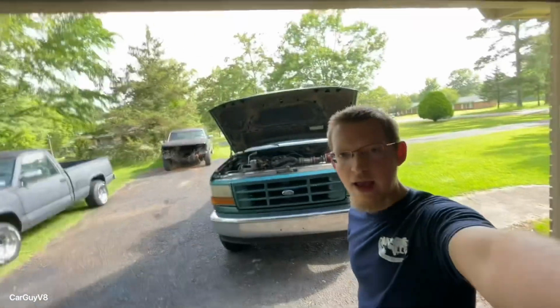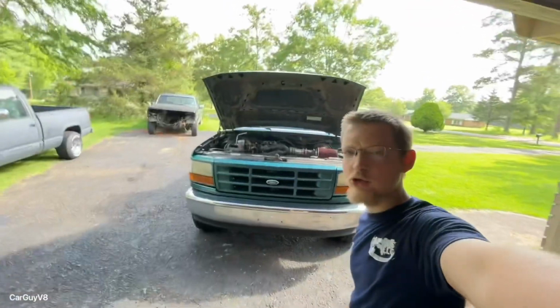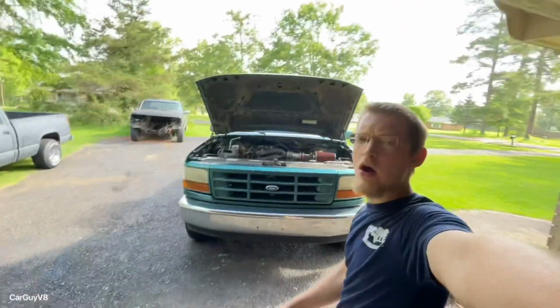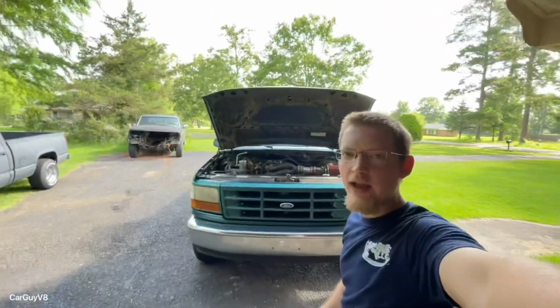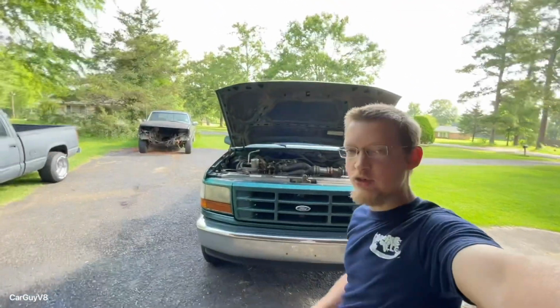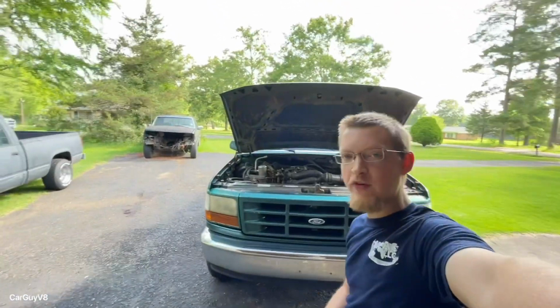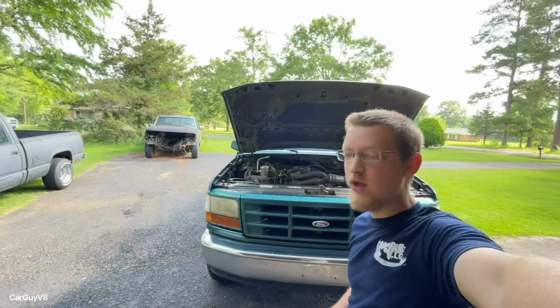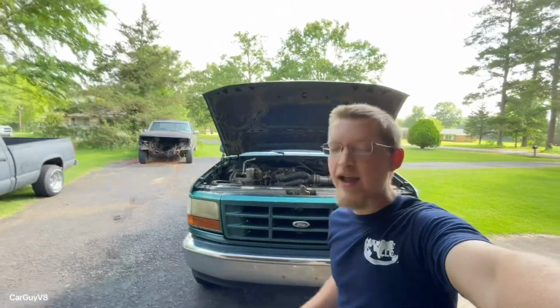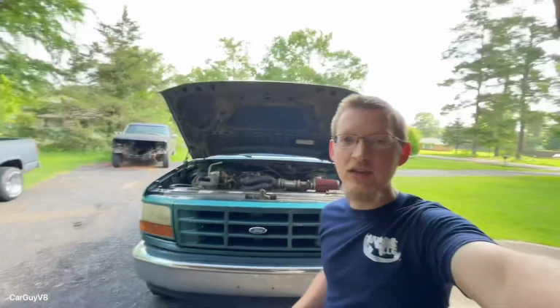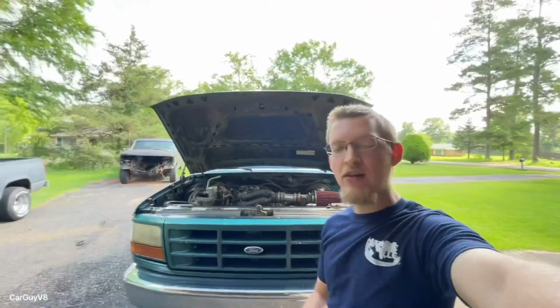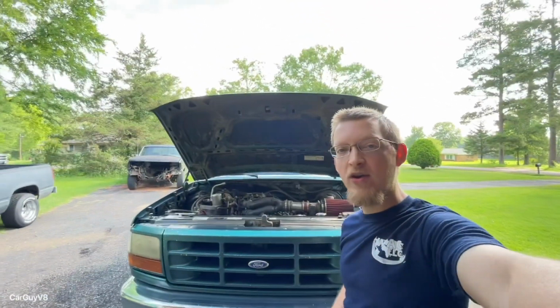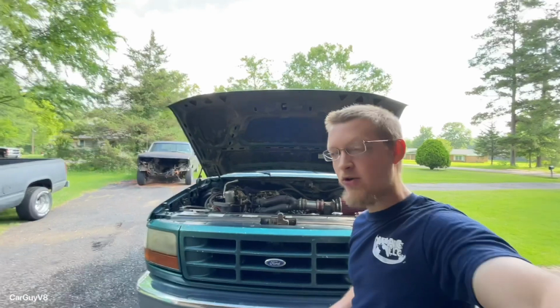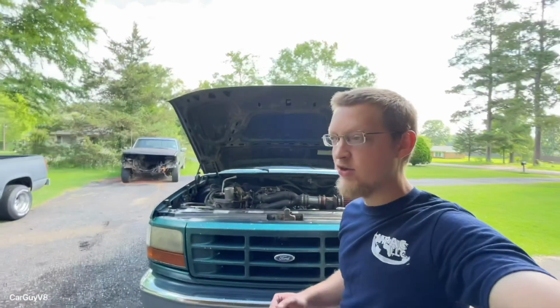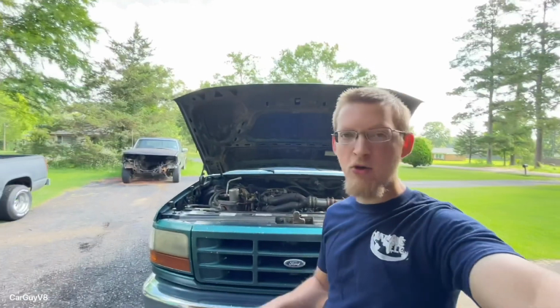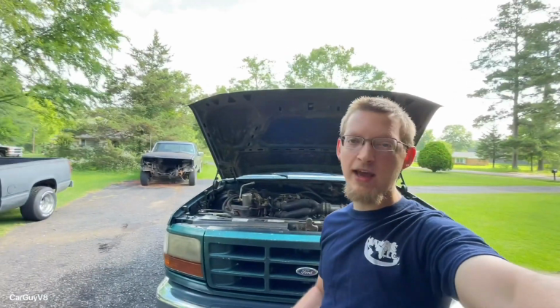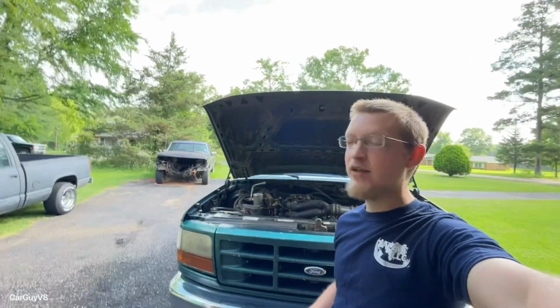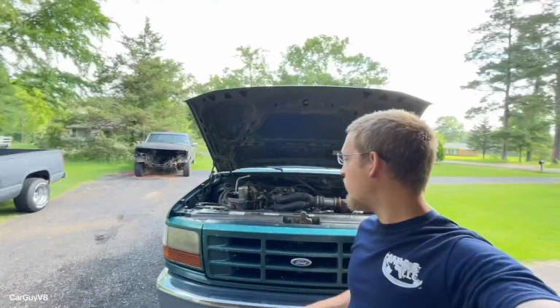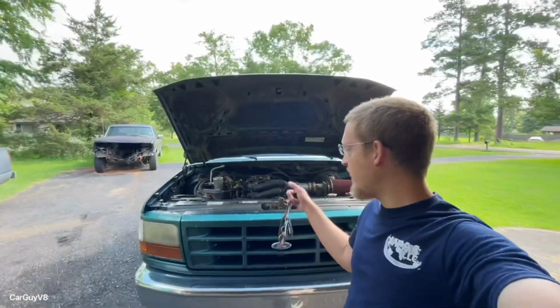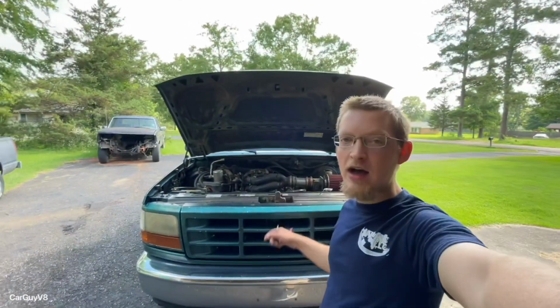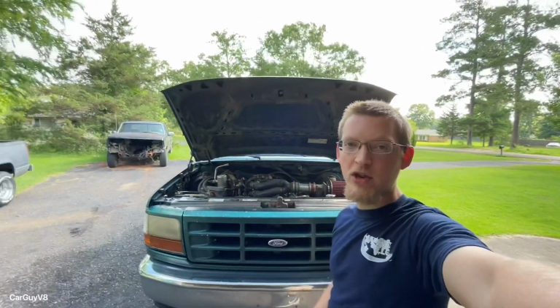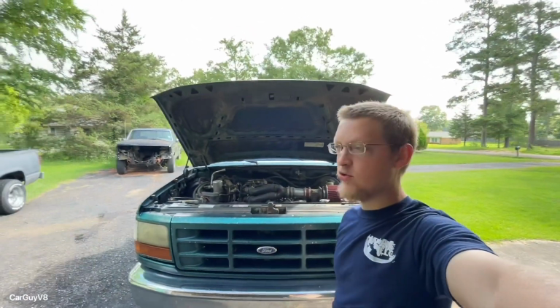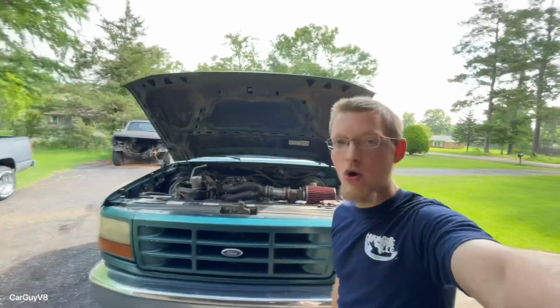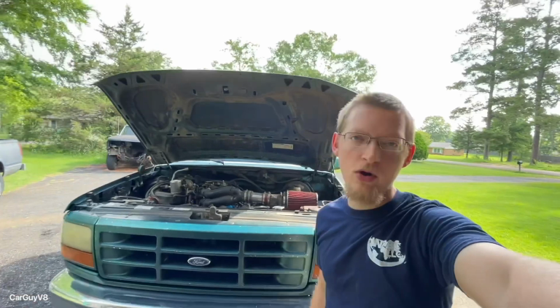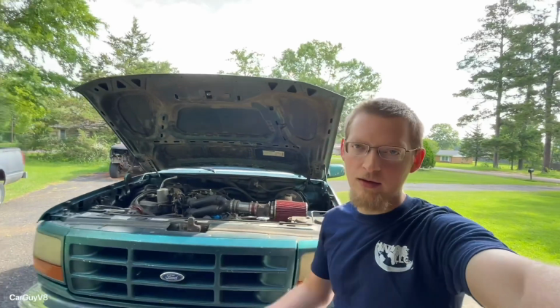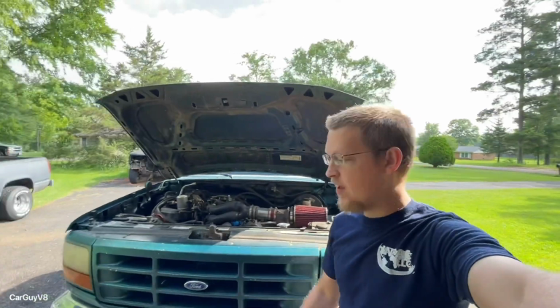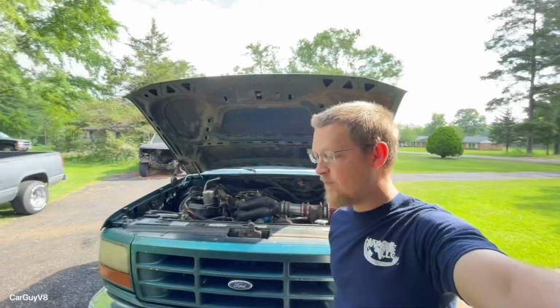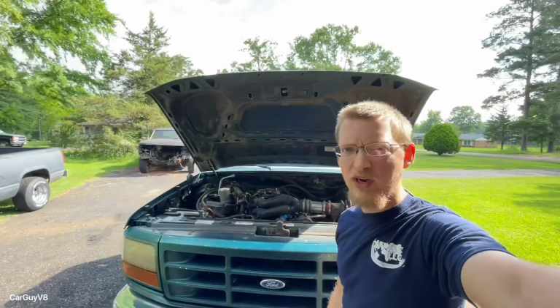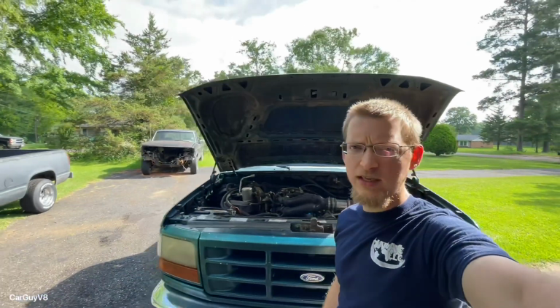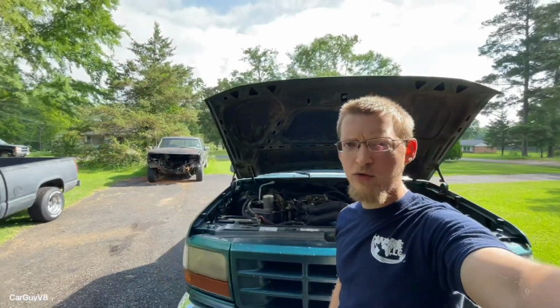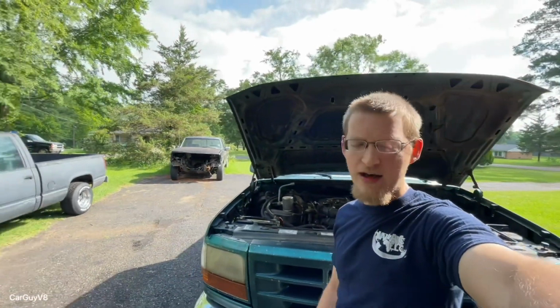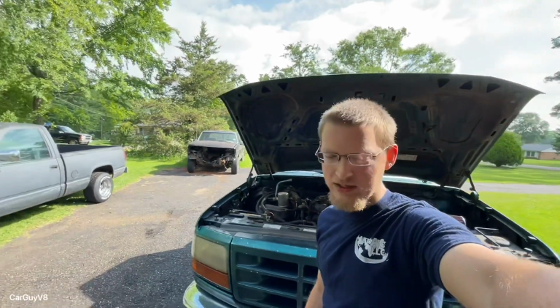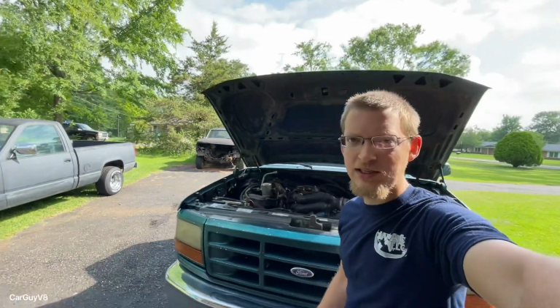Hey YouTube, CarGuyV8 here with a short video. Today I was just going to do a fun little video and show y'all how to ghost cam your EFI 302 or 4.6 liter 2-valve out of a Mustang GT.